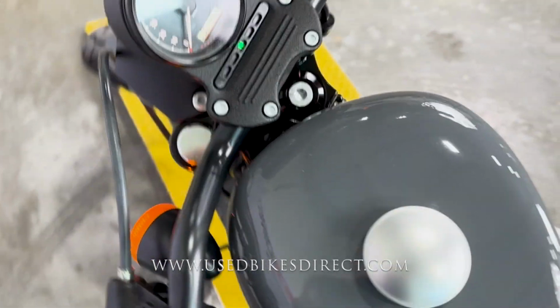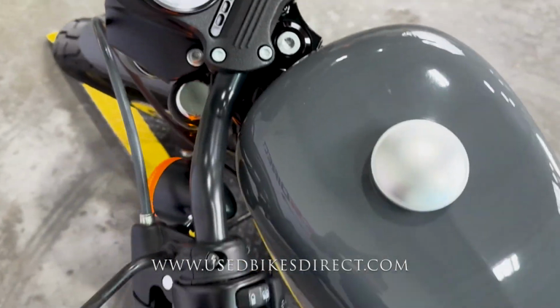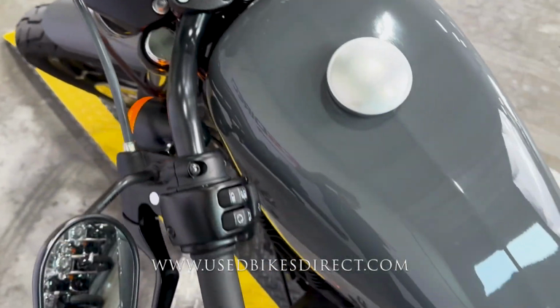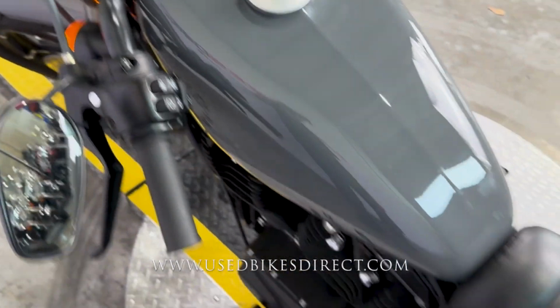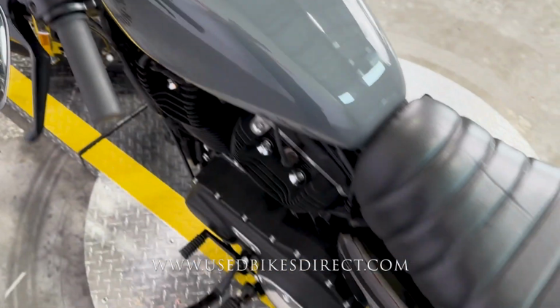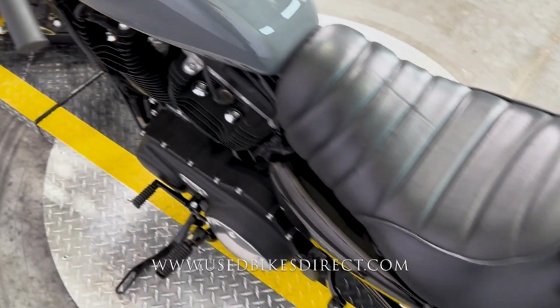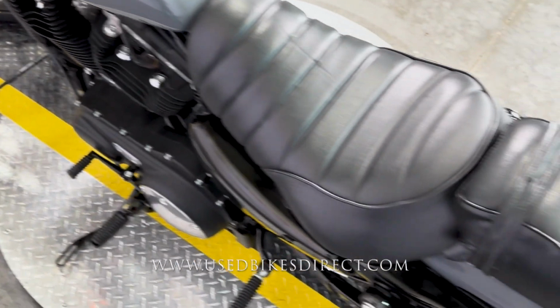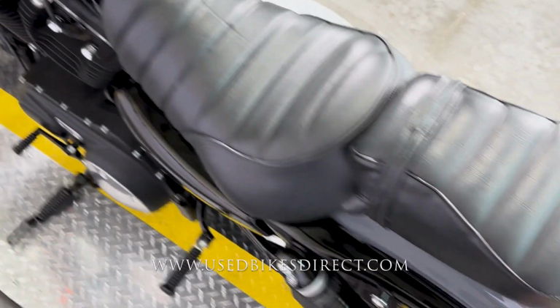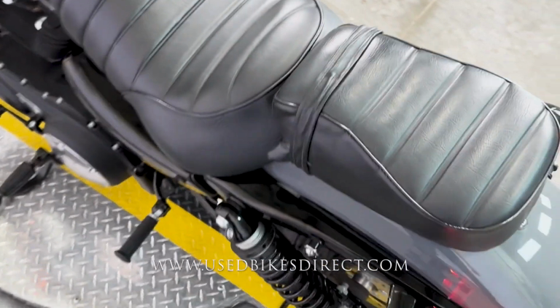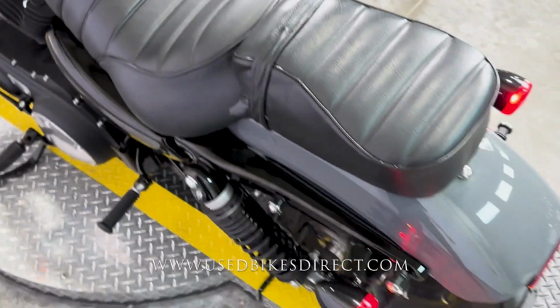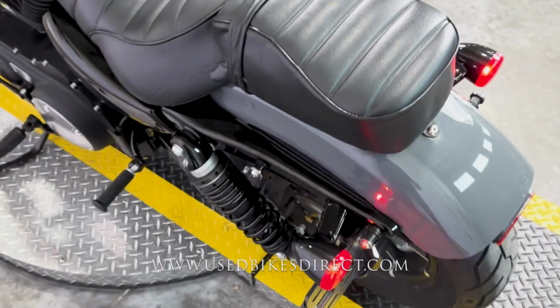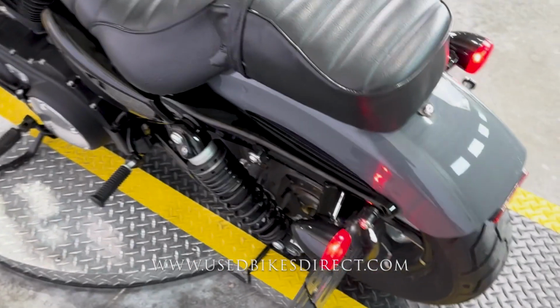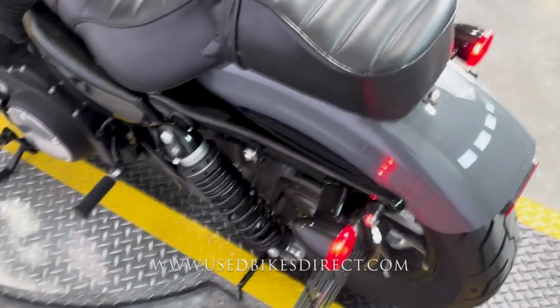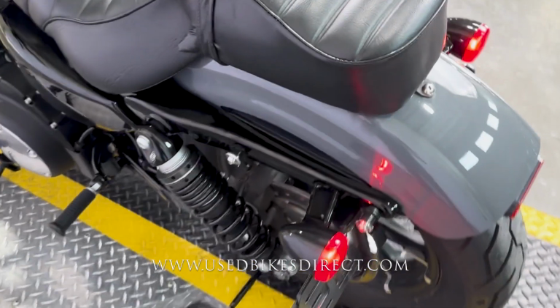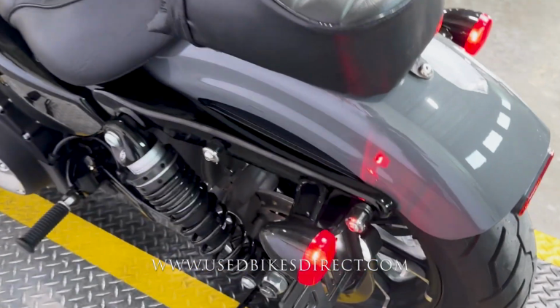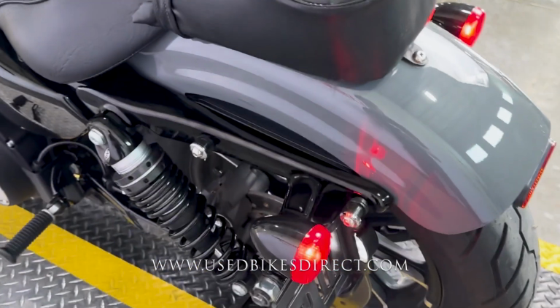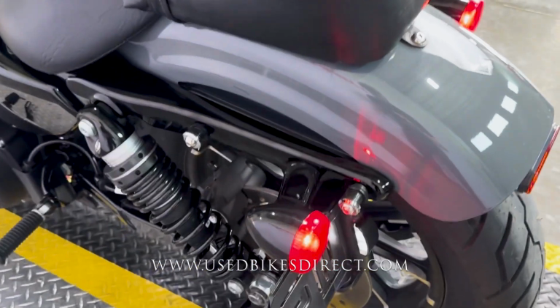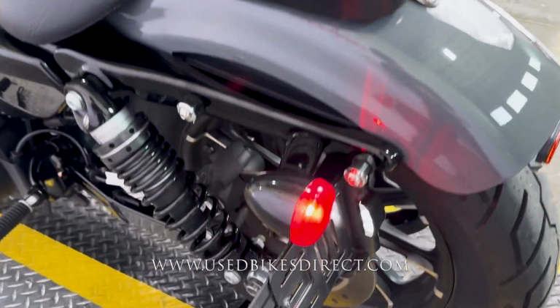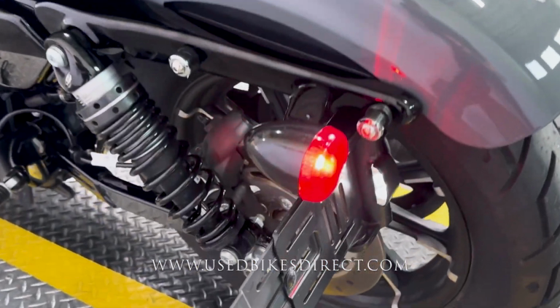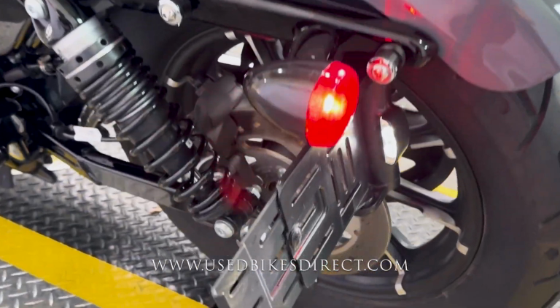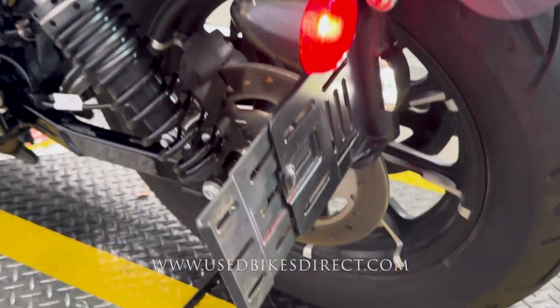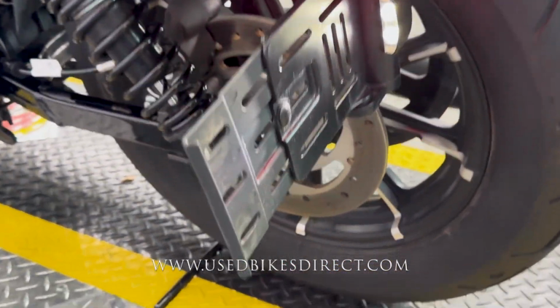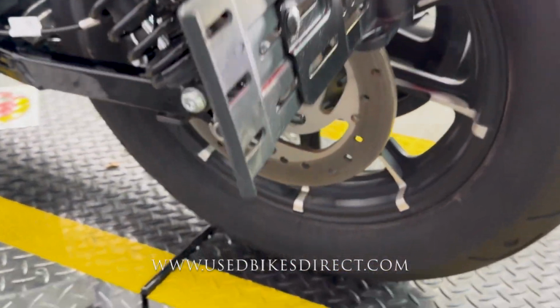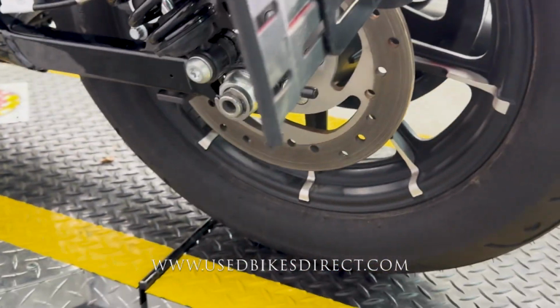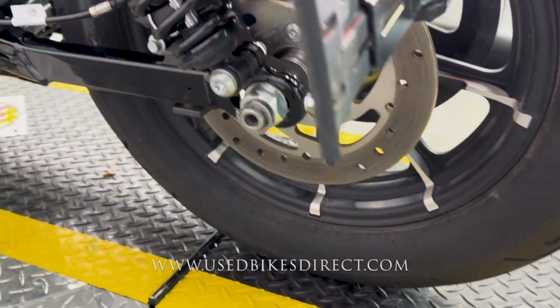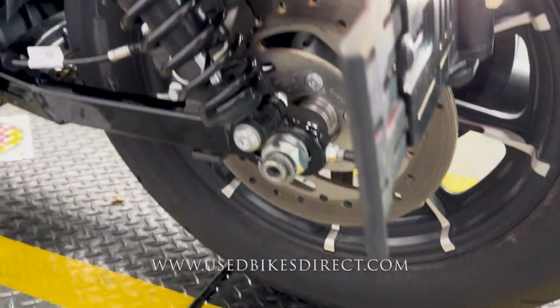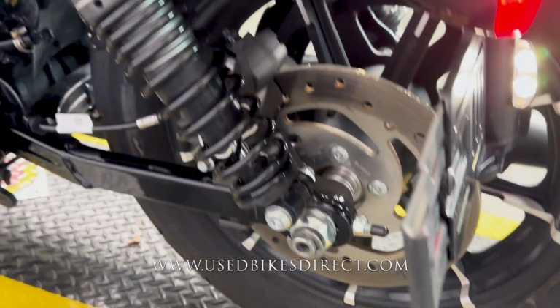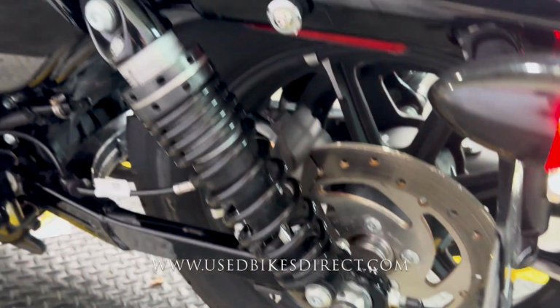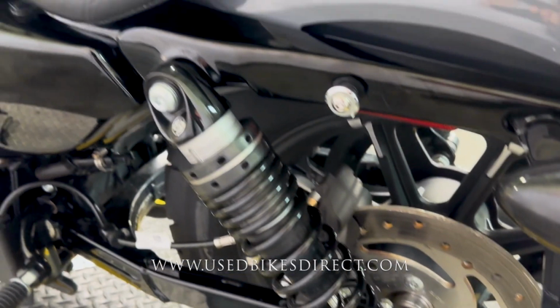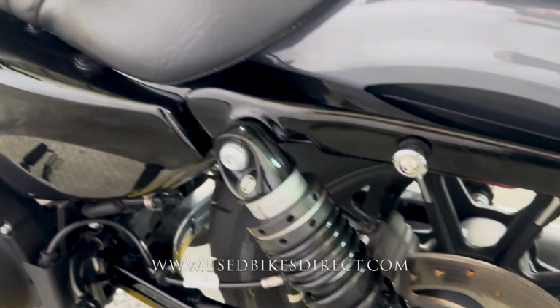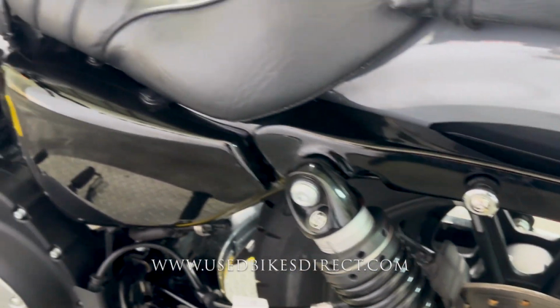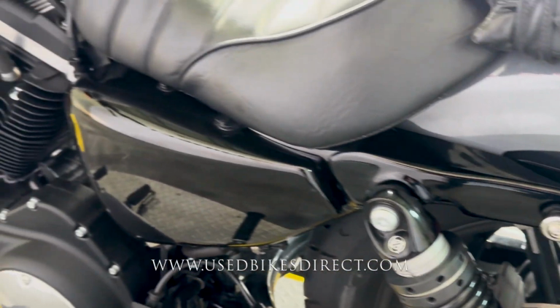She obviously sounds and runs like new. As we zoom in, we'll give you the detailed shots of the bike along the way. As you saw earlier, 3986 on the odometer, and this one has been beautifully taken care of.